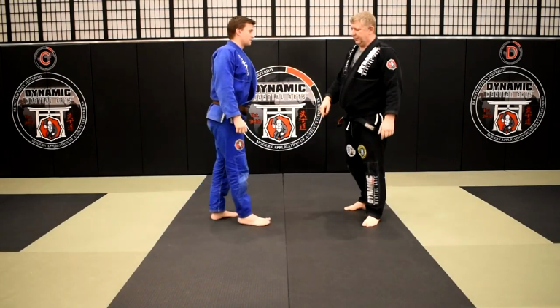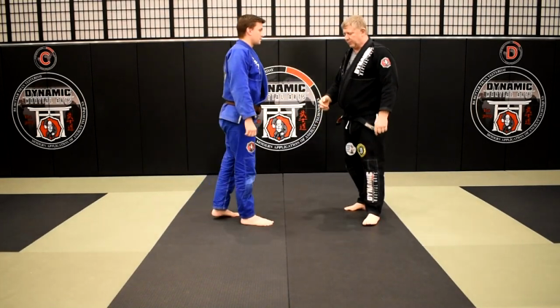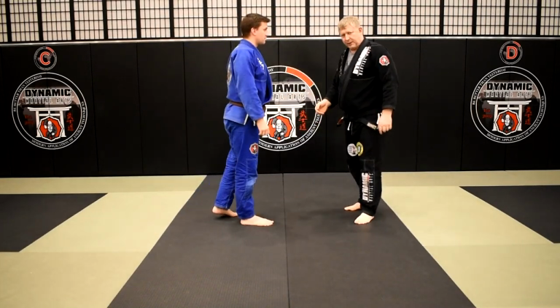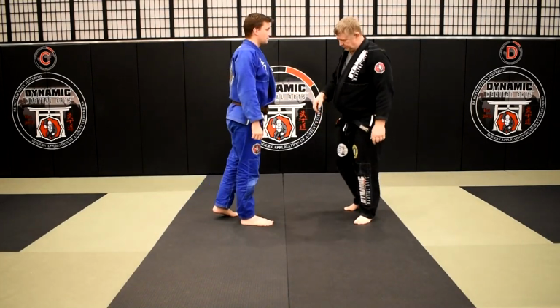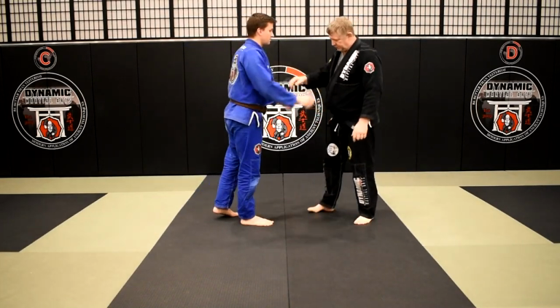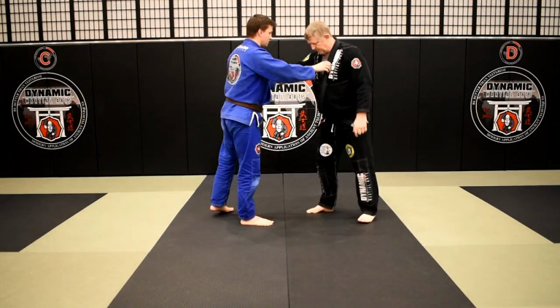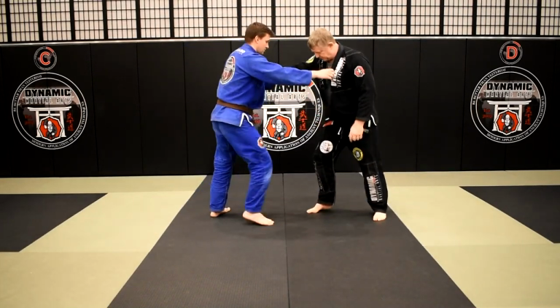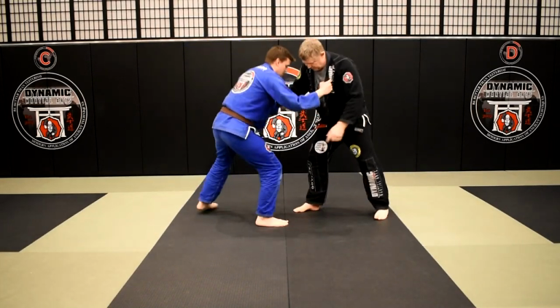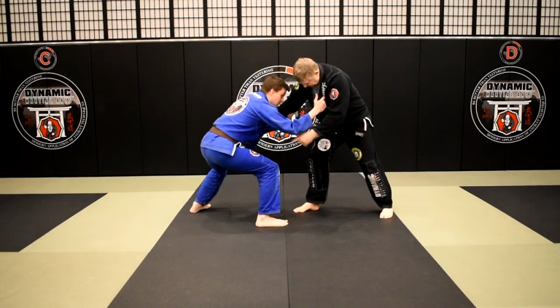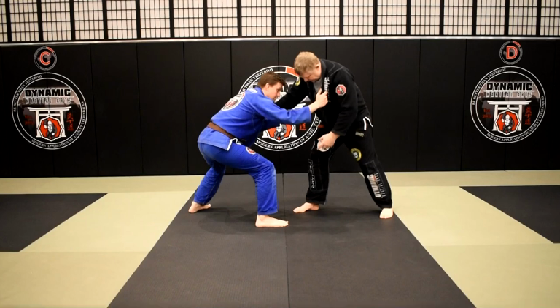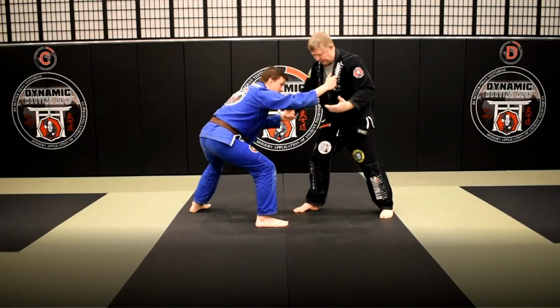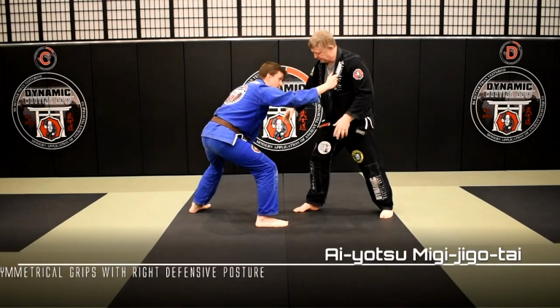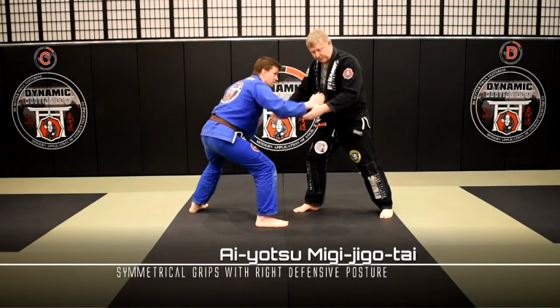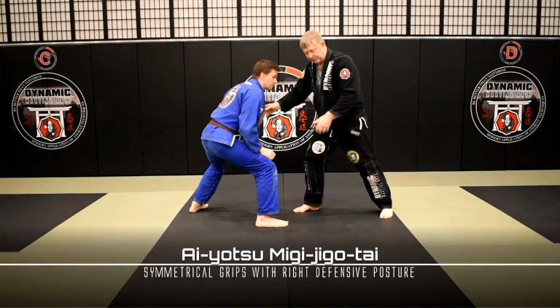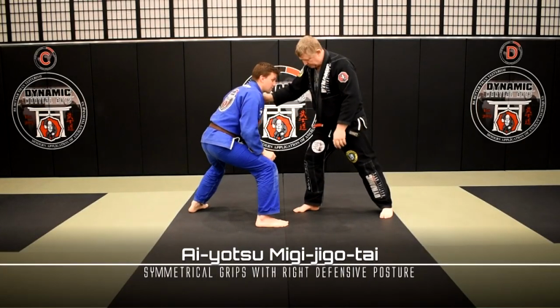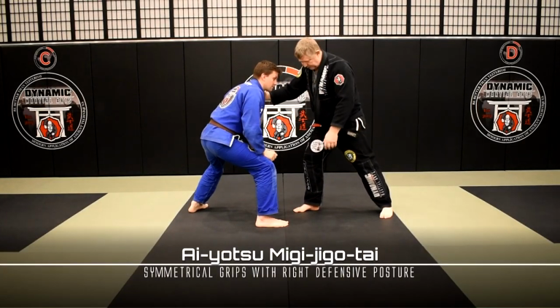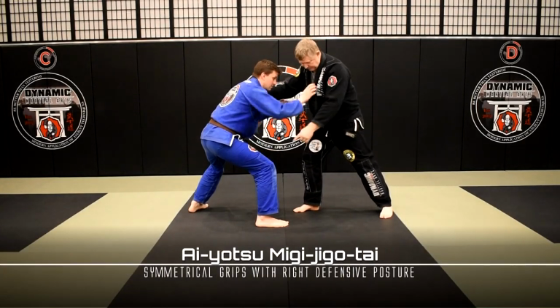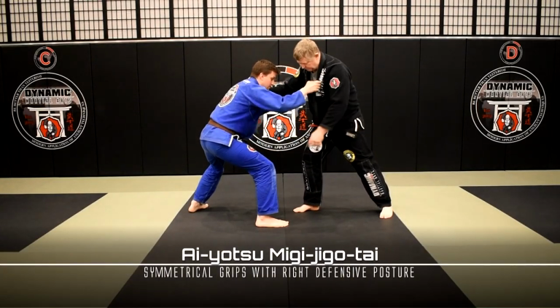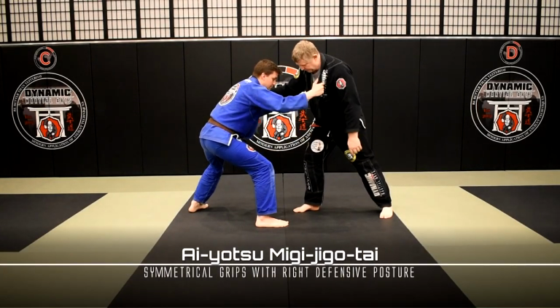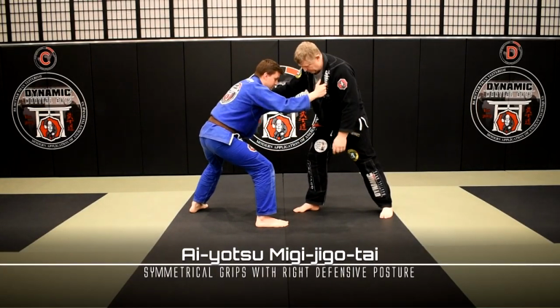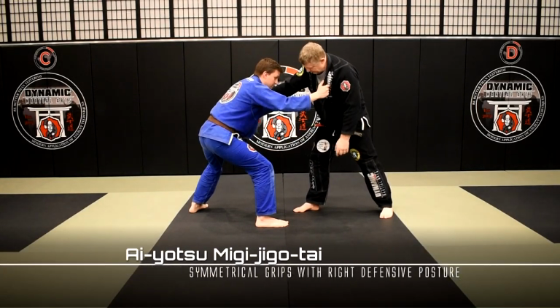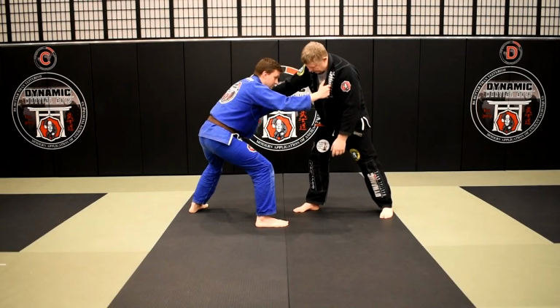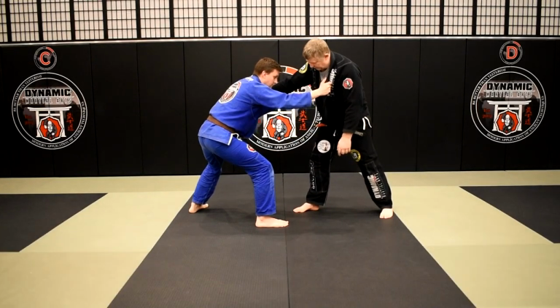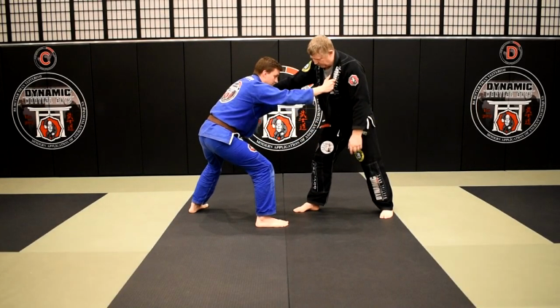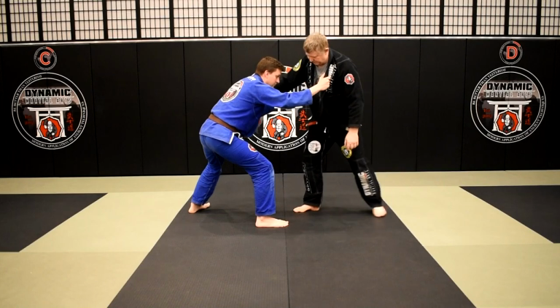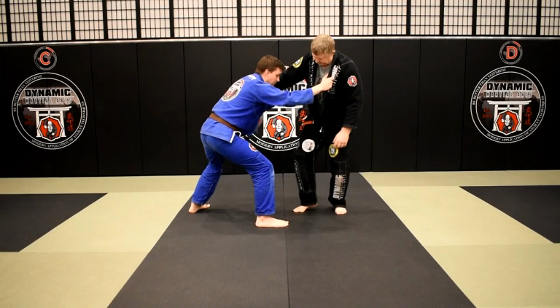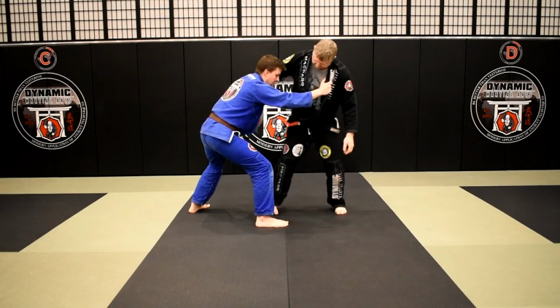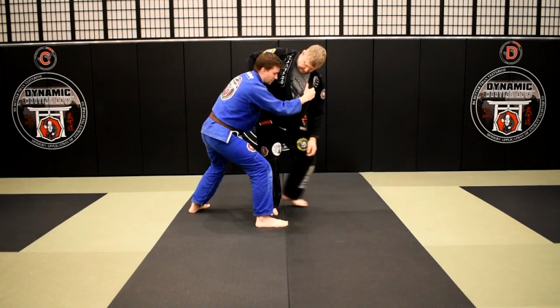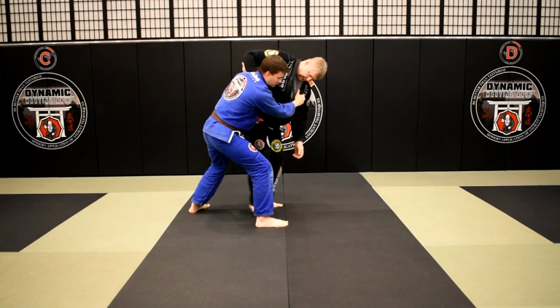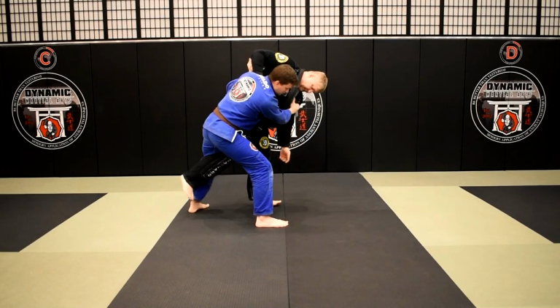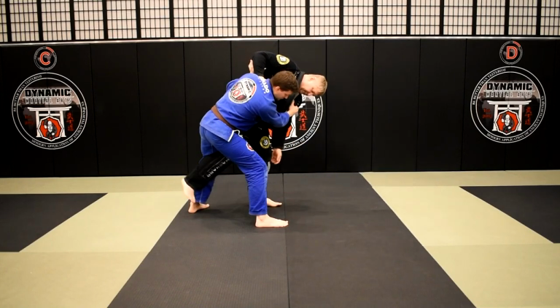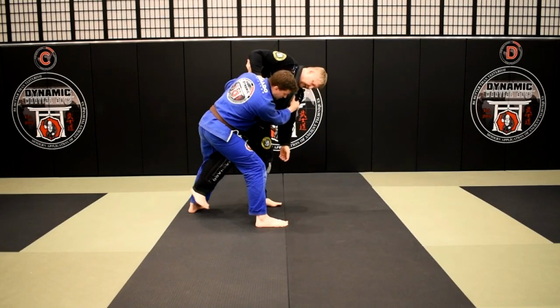The problem with that in jiu-jitsu is most of the time if we're in a right-handed stance, the other guy's probably in a right-handed stance too — he's got his right foot forward. That makes it really difficult for me to get in there to his back leg.